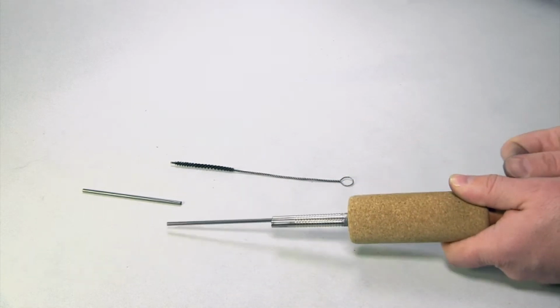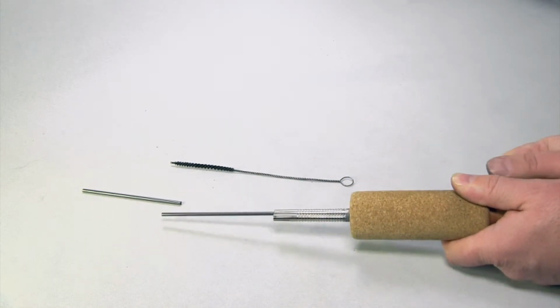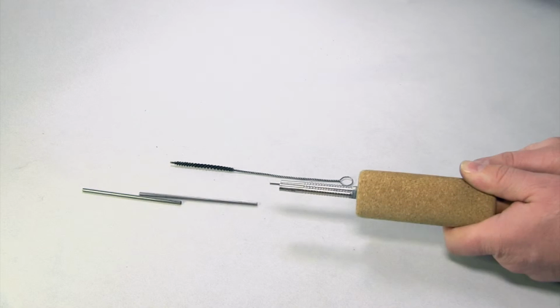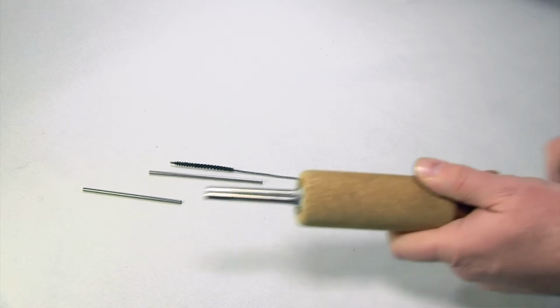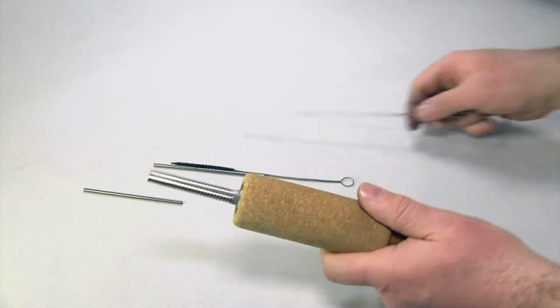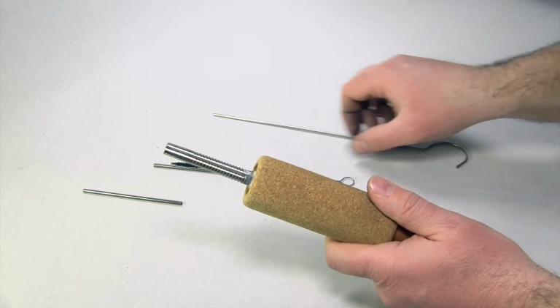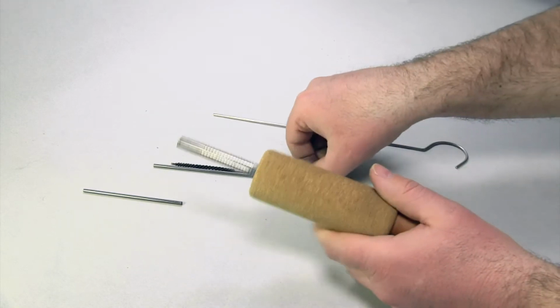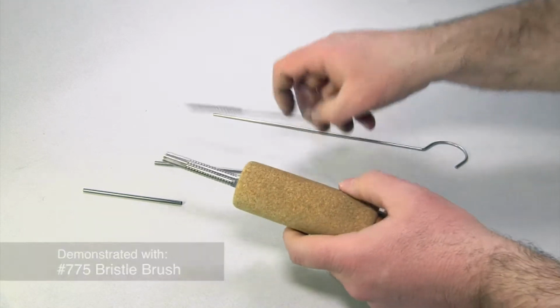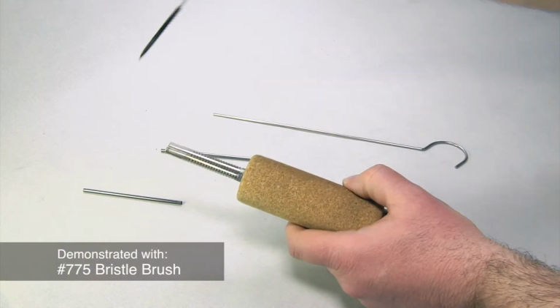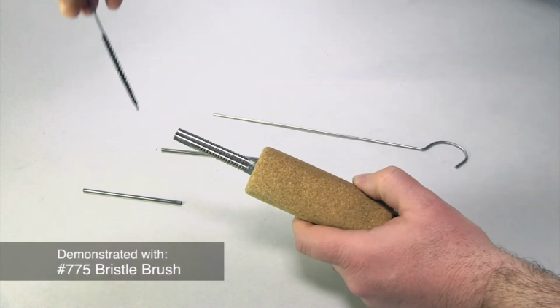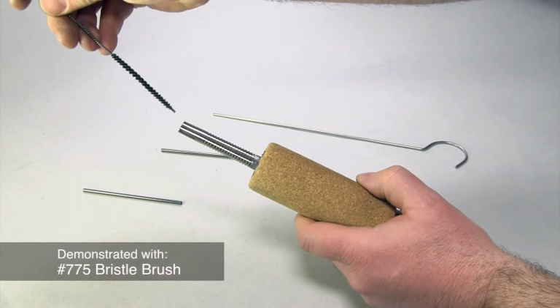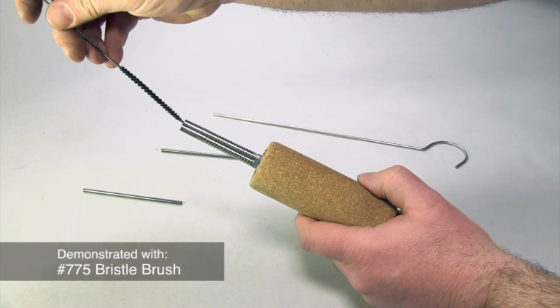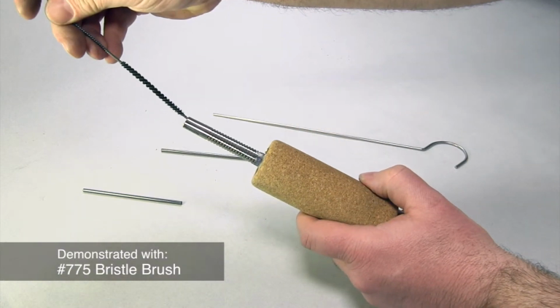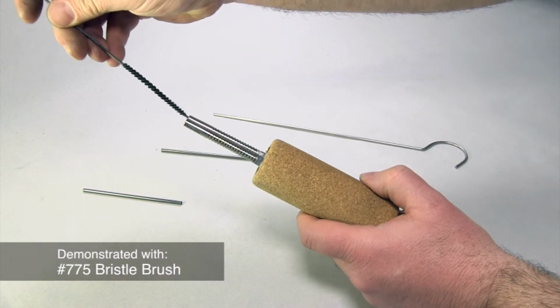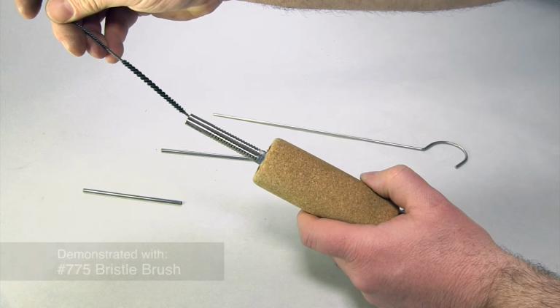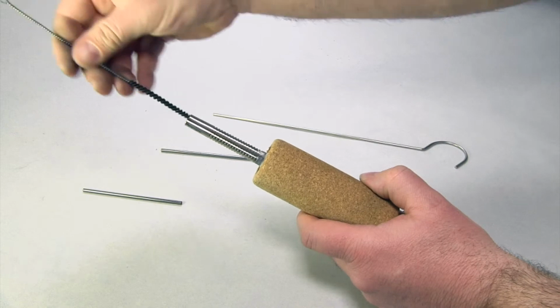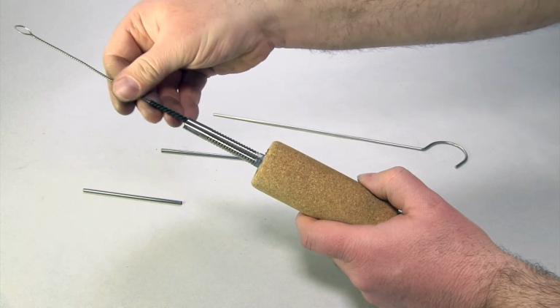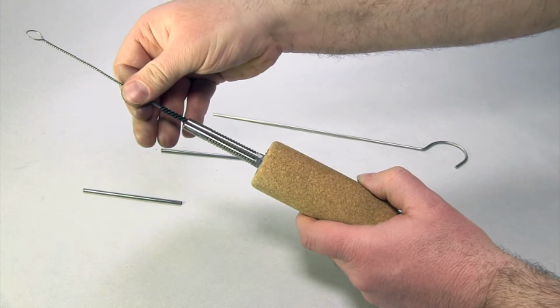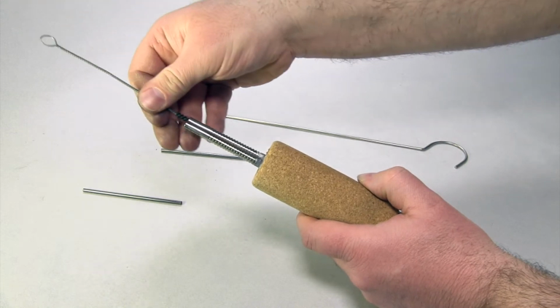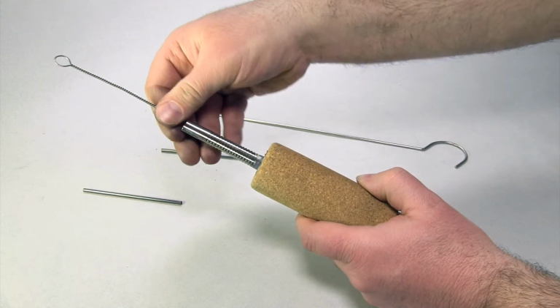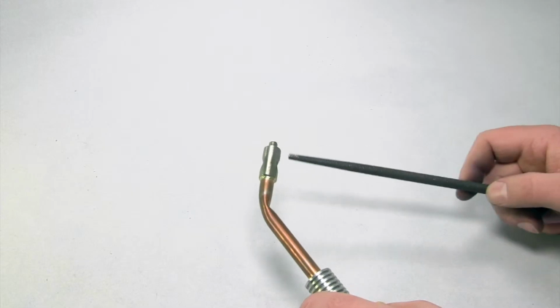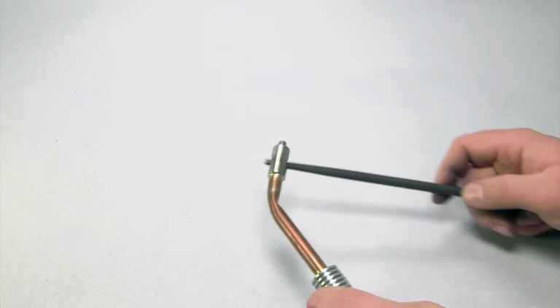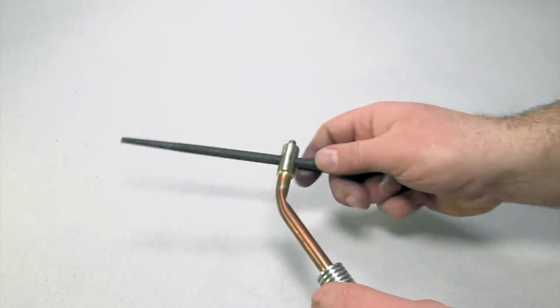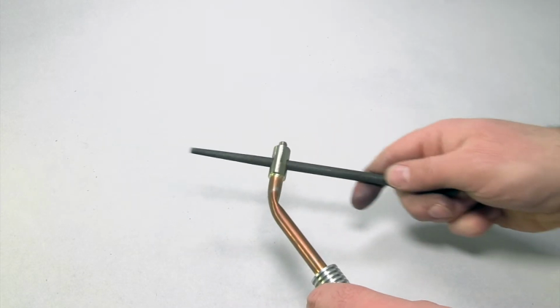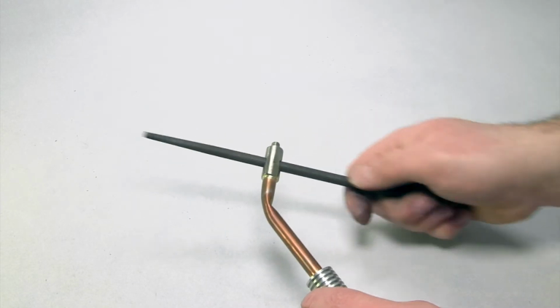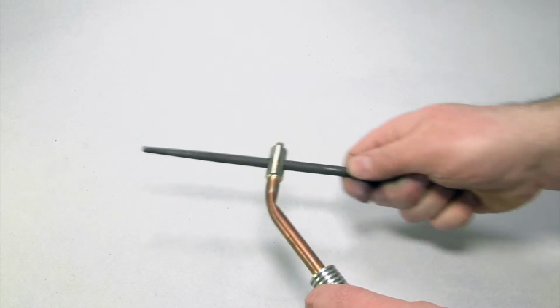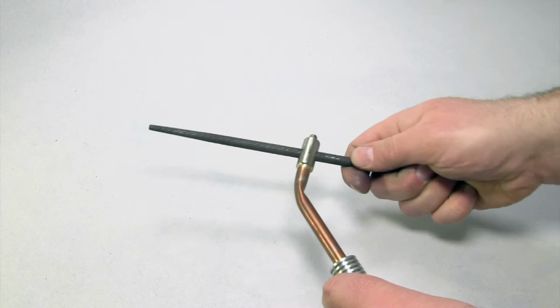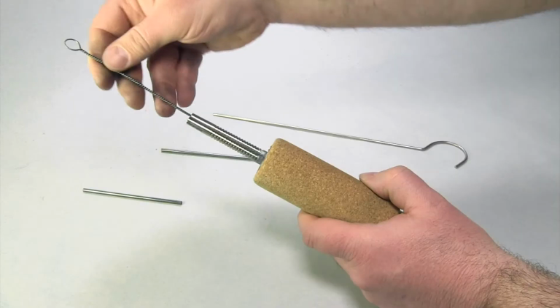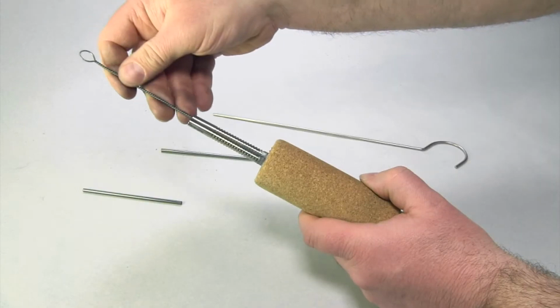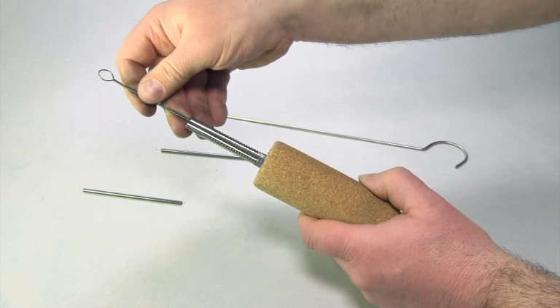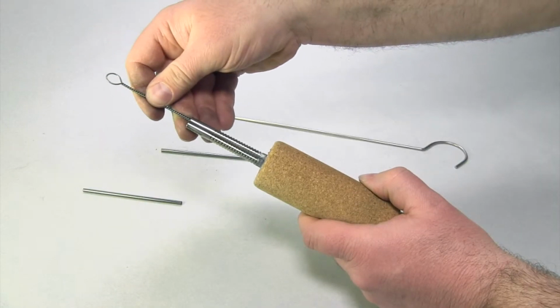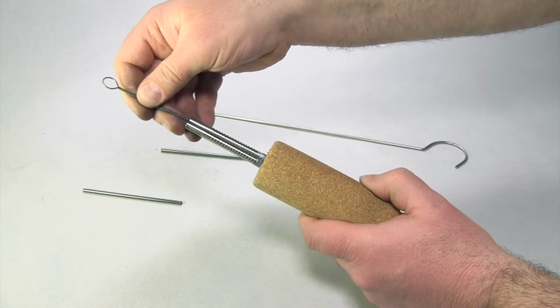To do this, it is necessary to first remove the carbon electrodes. Then use an appropriate wire bristle brush or file to clean inside the tubing. Removing these deposits will help current flow.